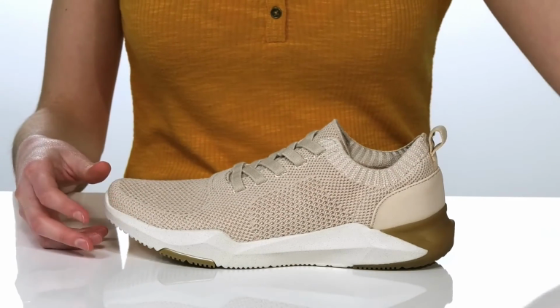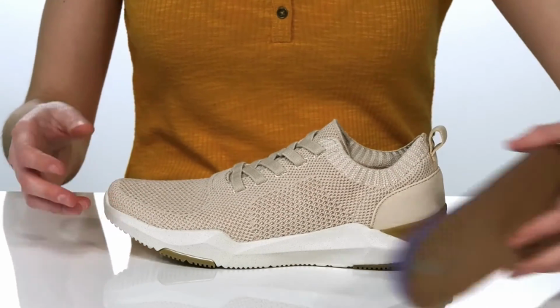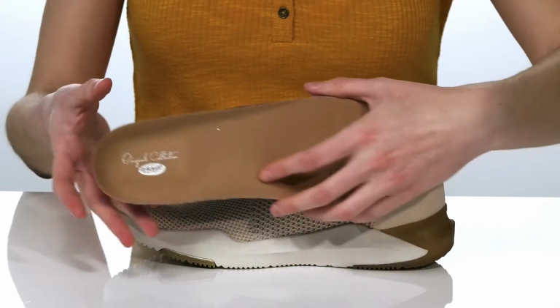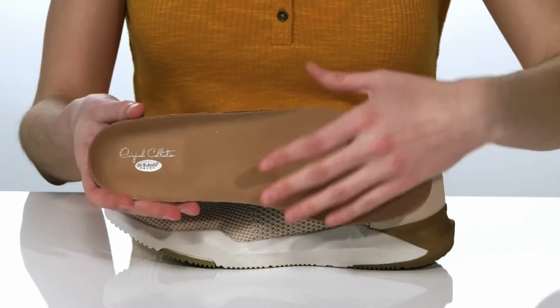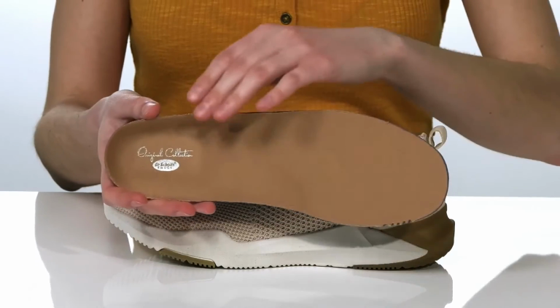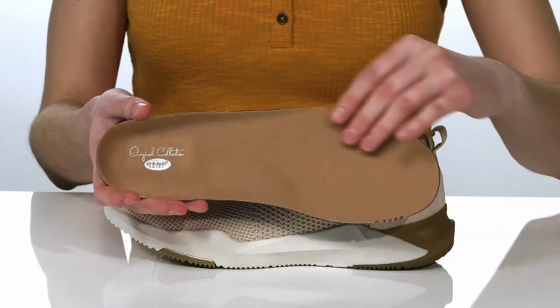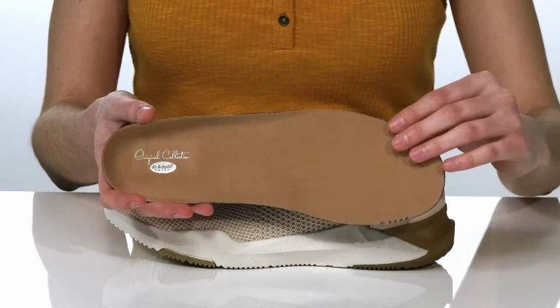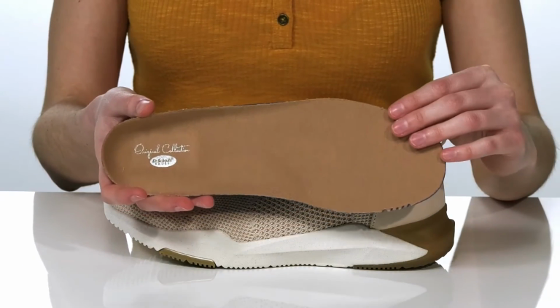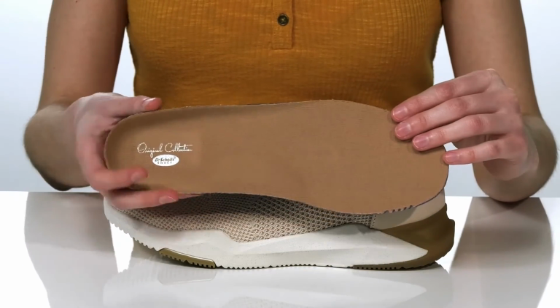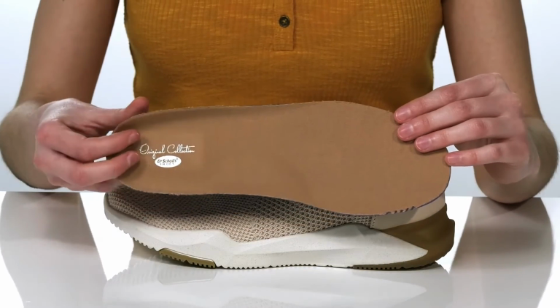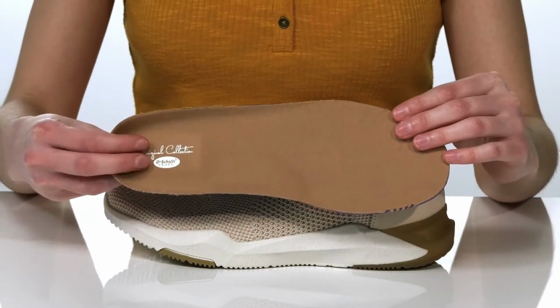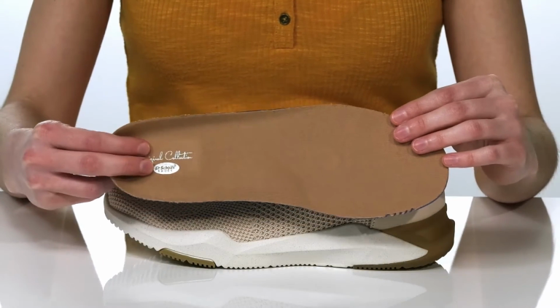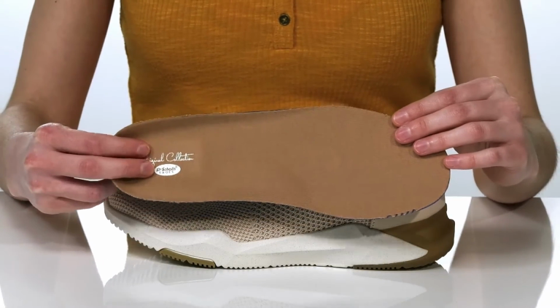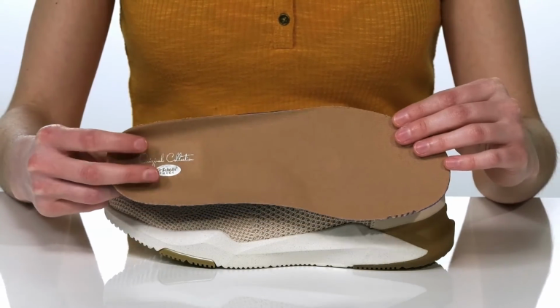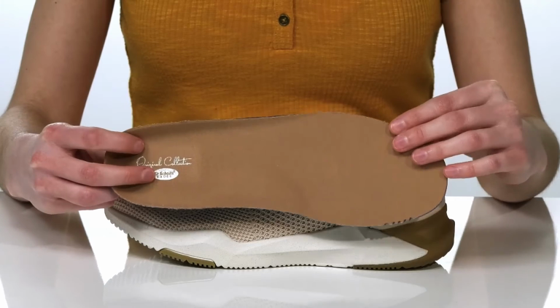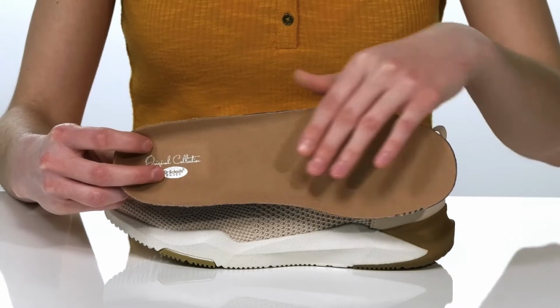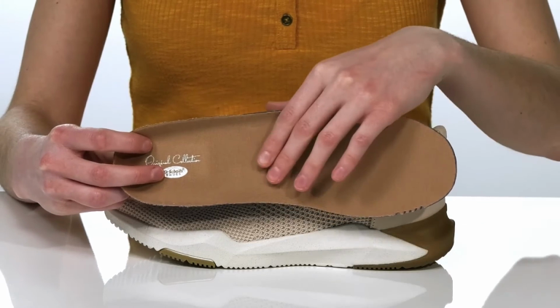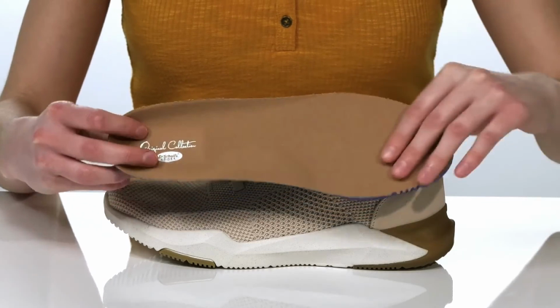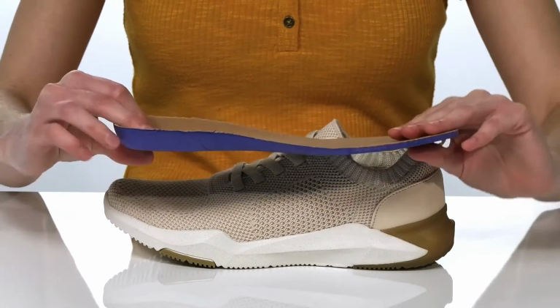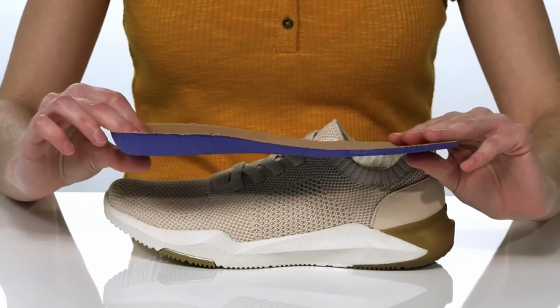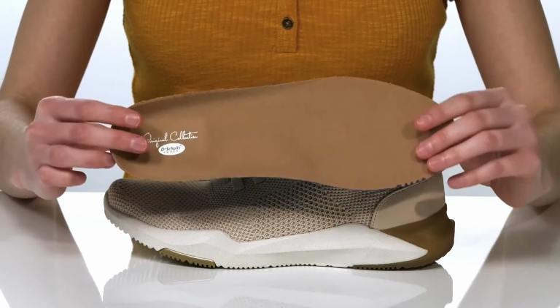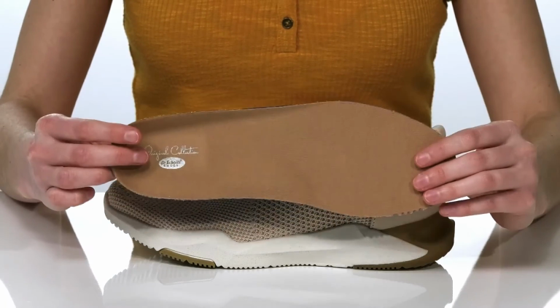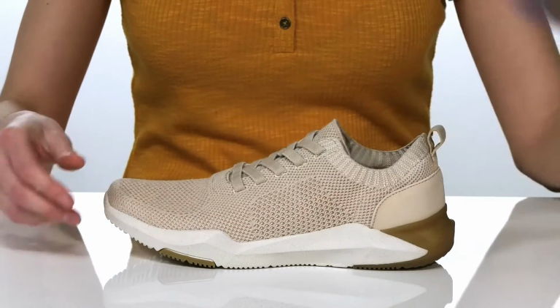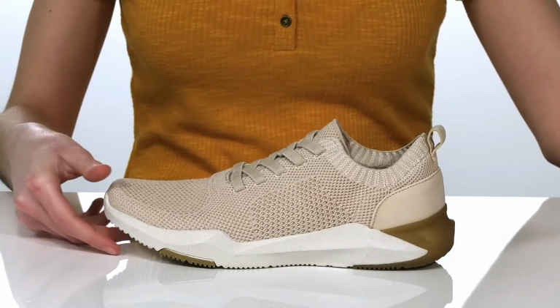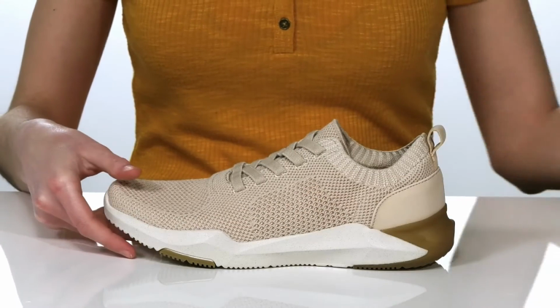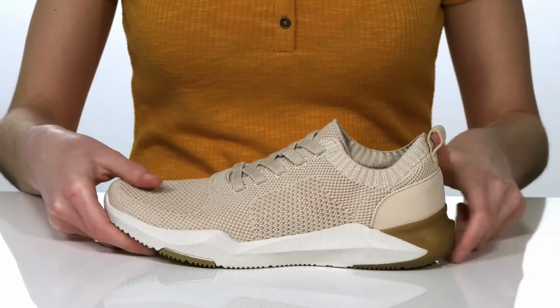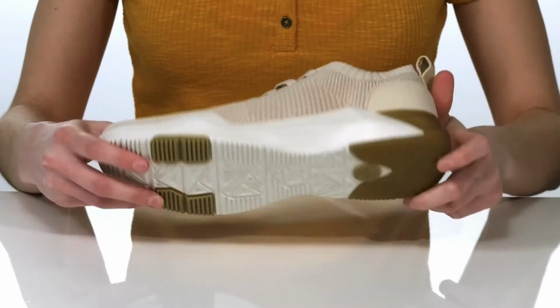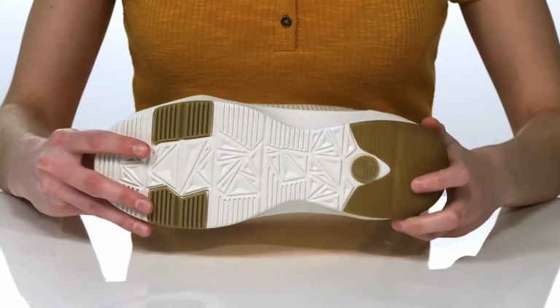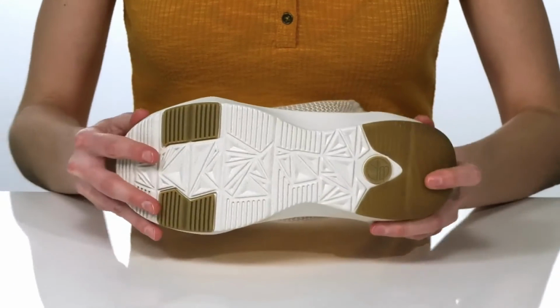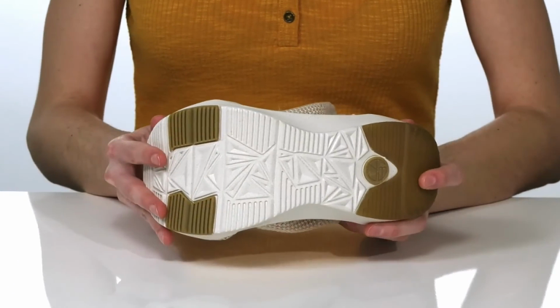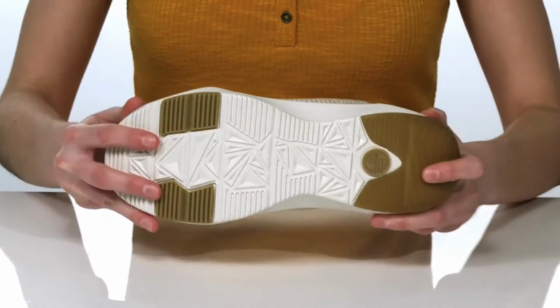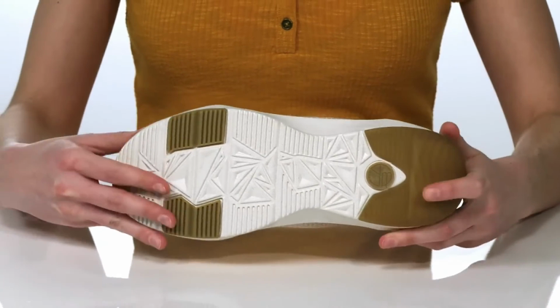removable footbed which features the Dr. Scholl's insole technology. It's lightly cushioned for comfort and has a raised arch to give you support. This is all on top of a durable and flexible outsole.